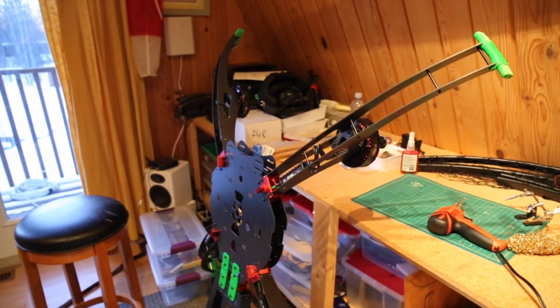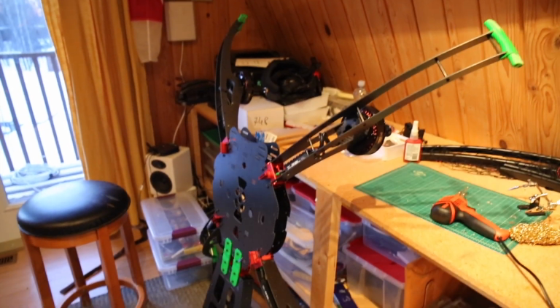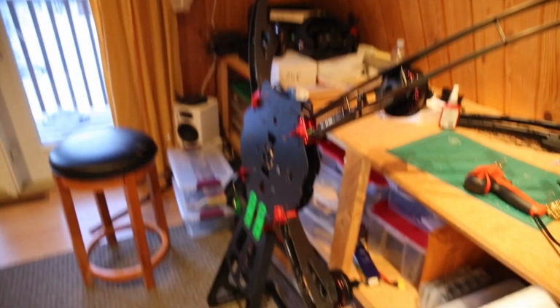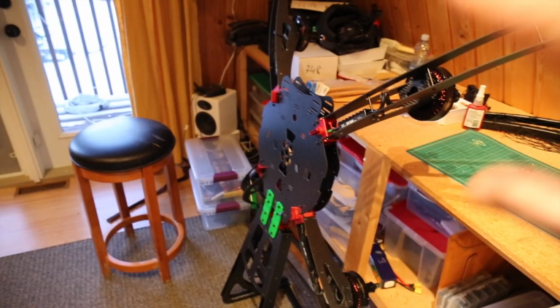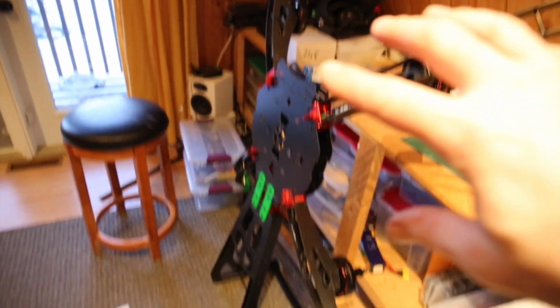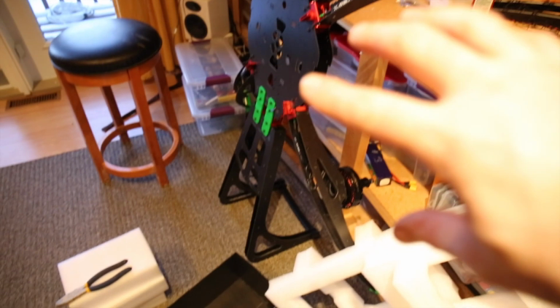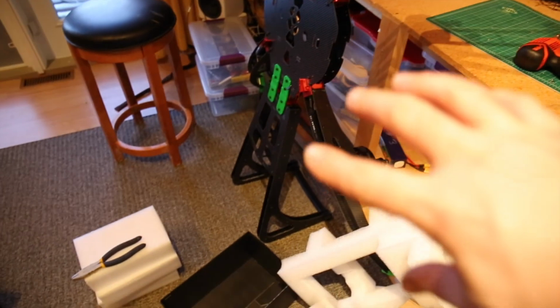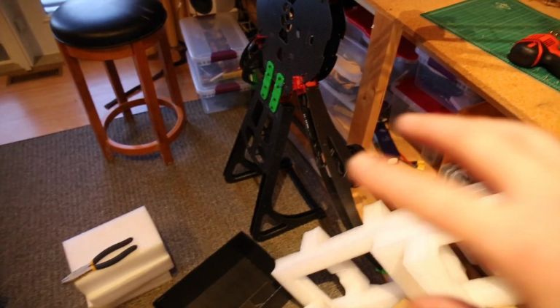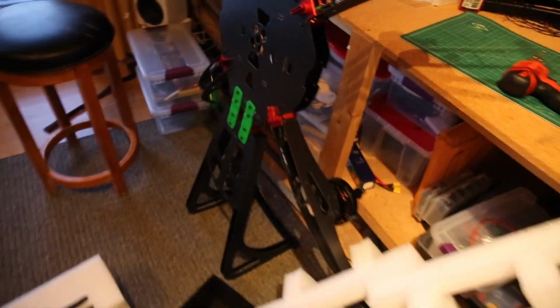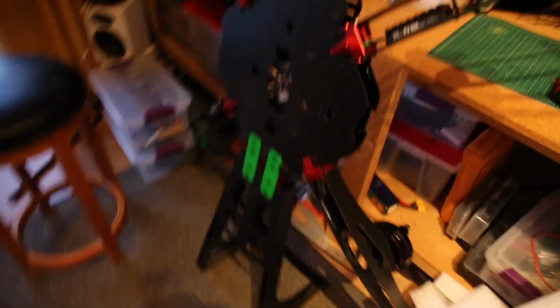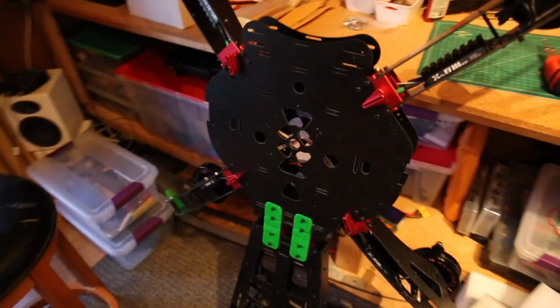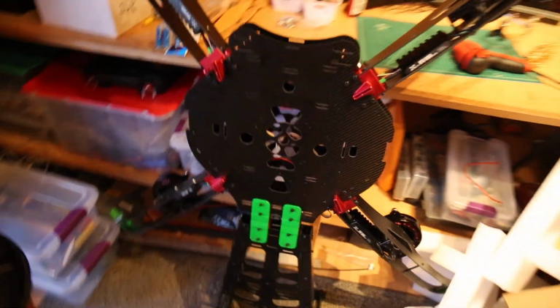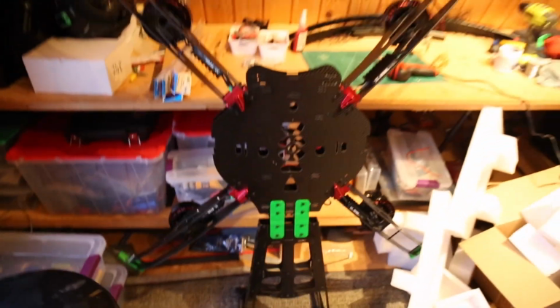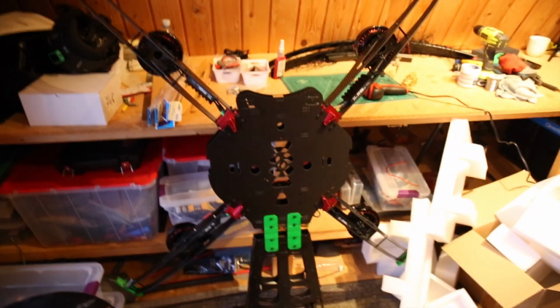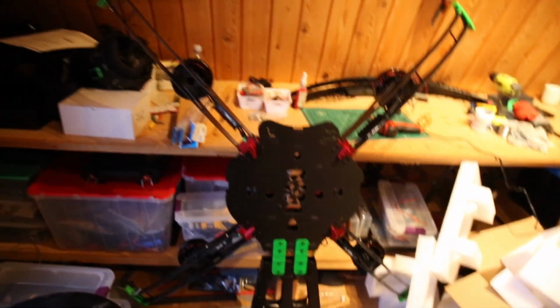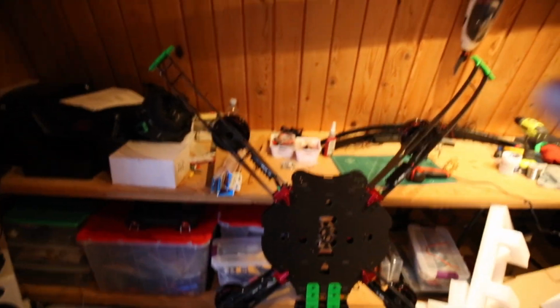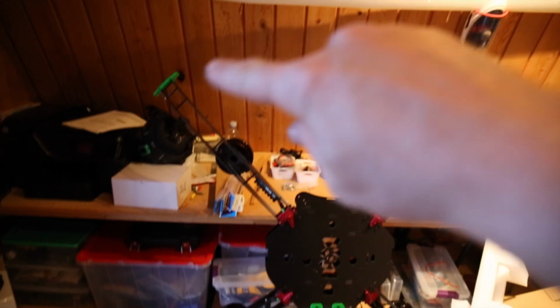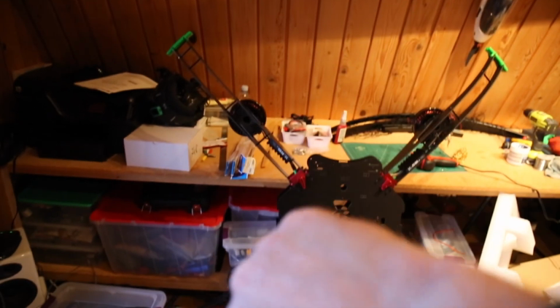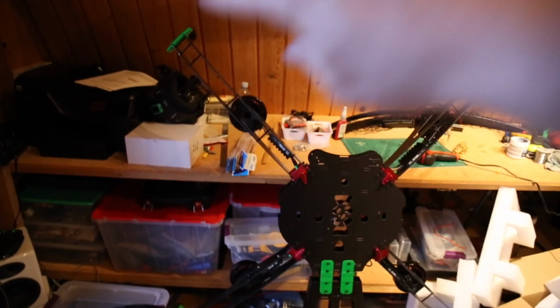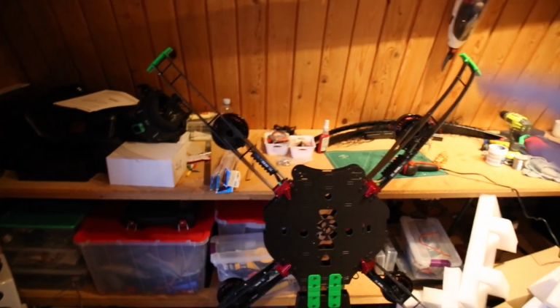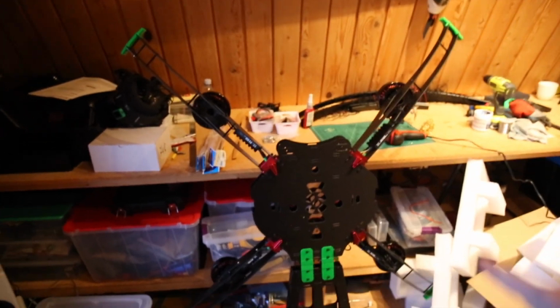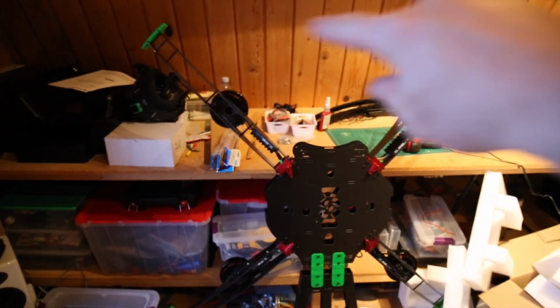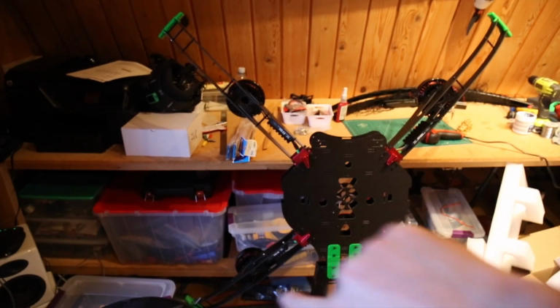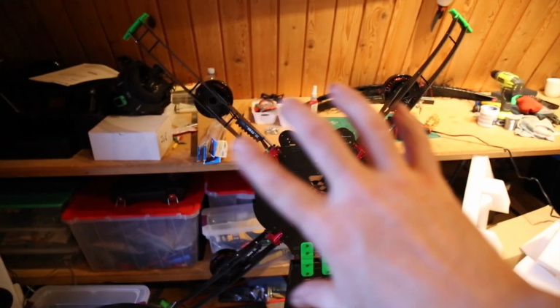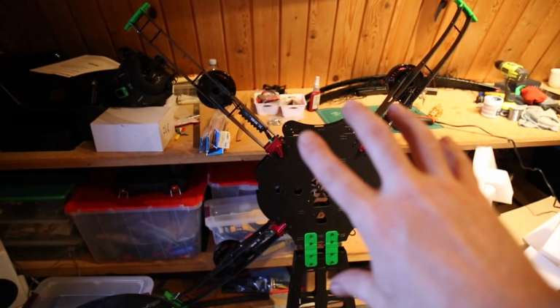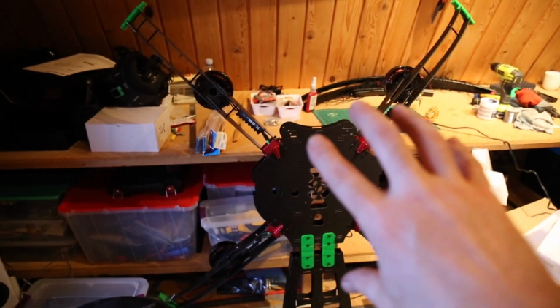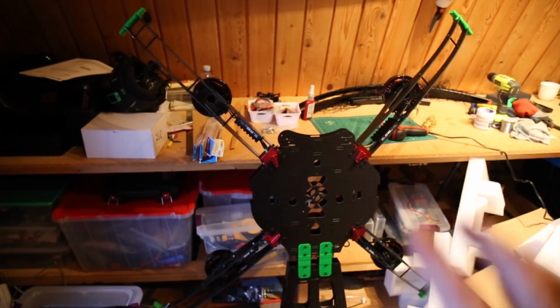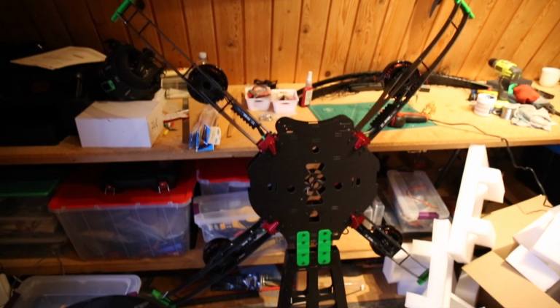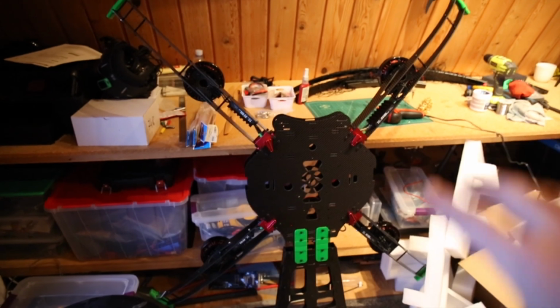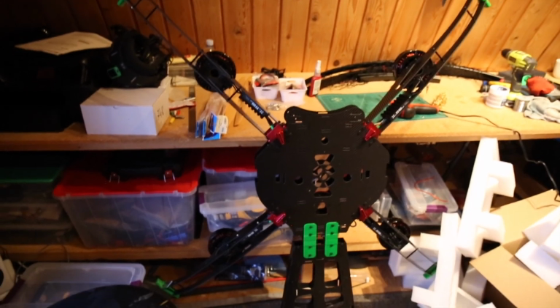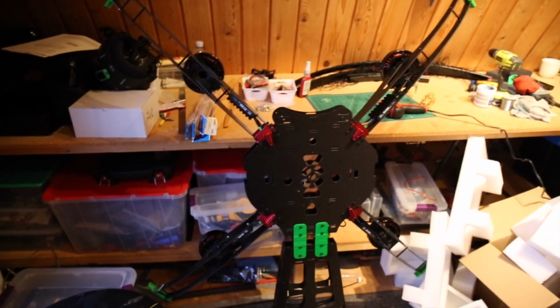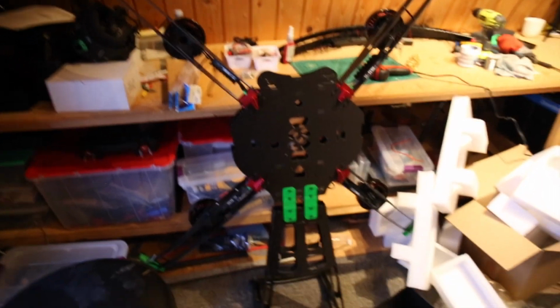Over here I've got my paramotor almost complete. I still have to do a bunch of wiring on it, and the loop — the loop that goes around it to protect the props from anything going into it from the other side.